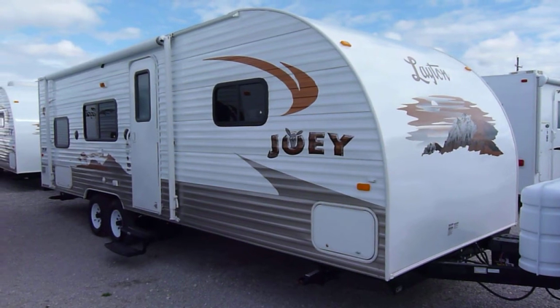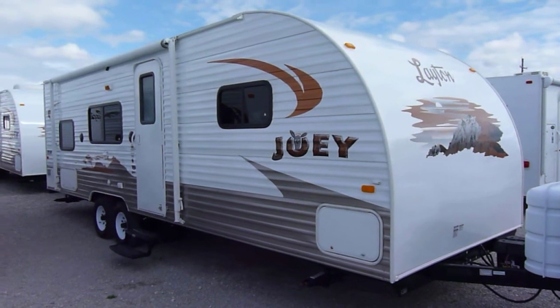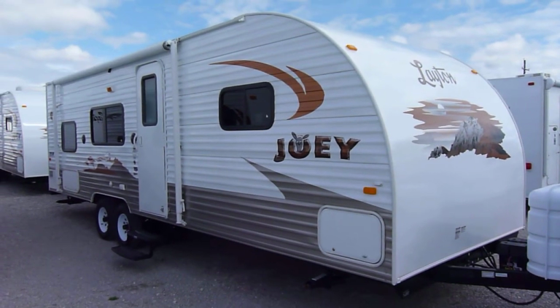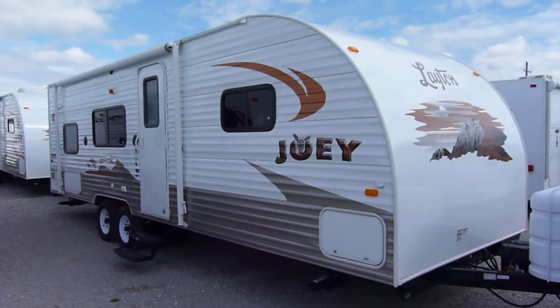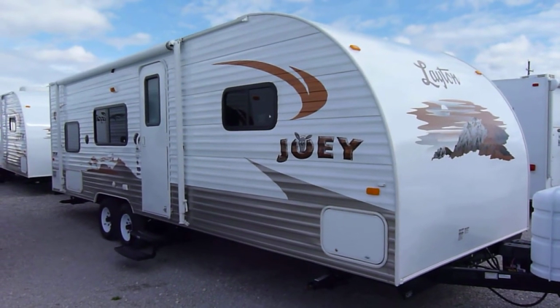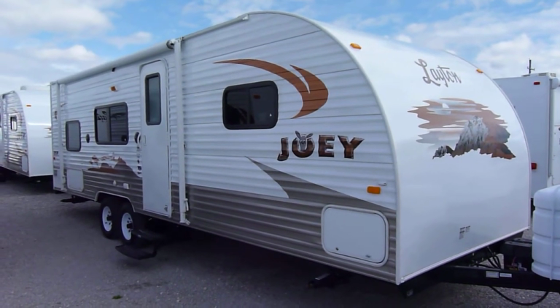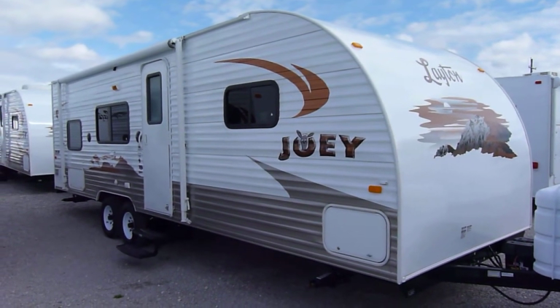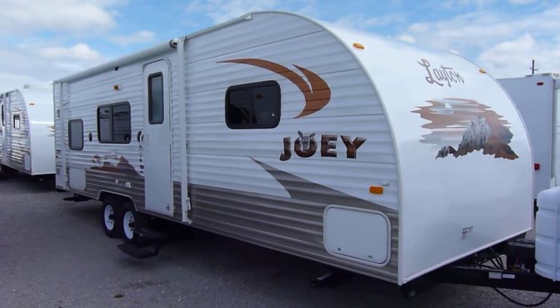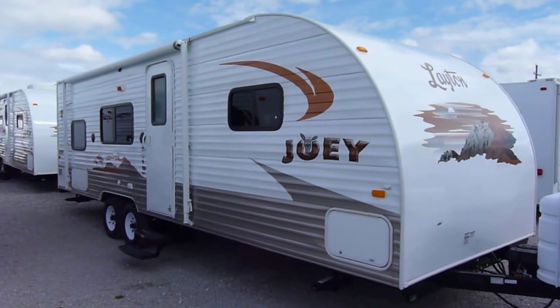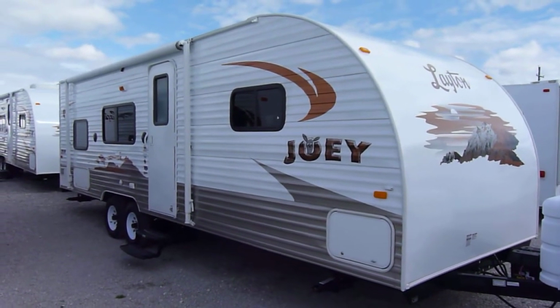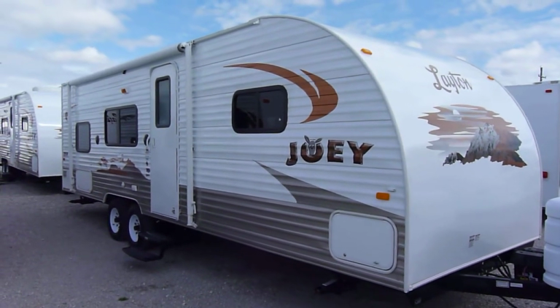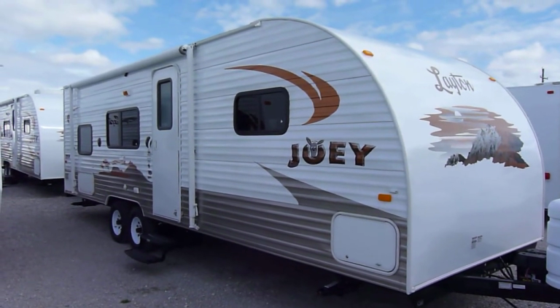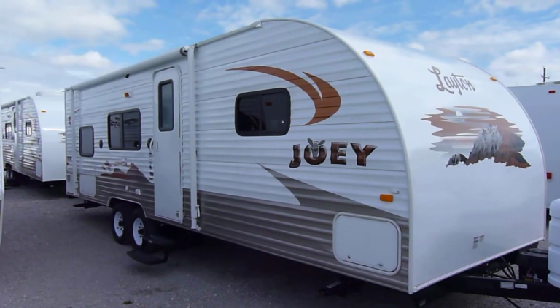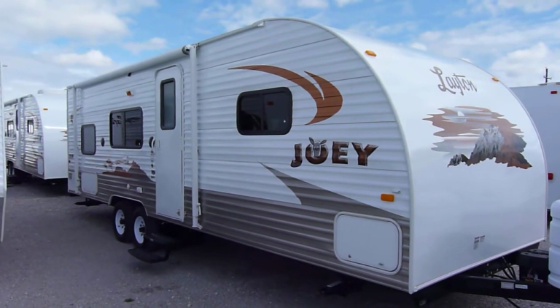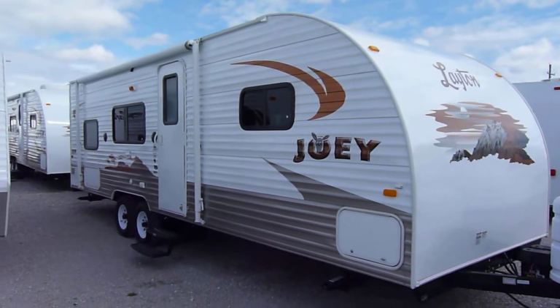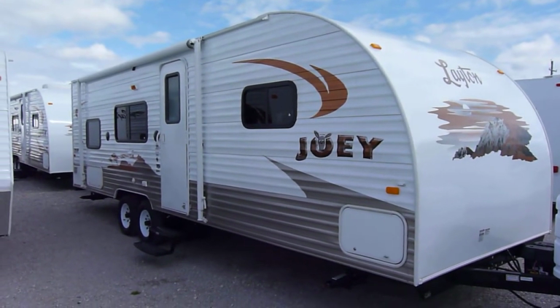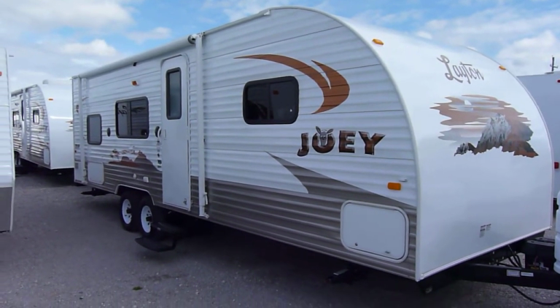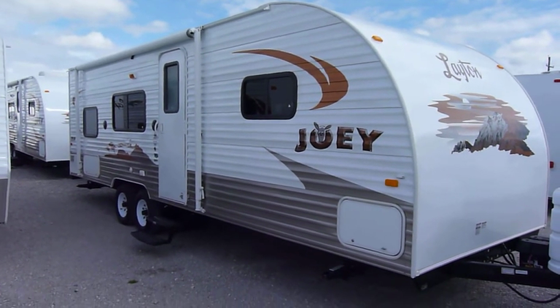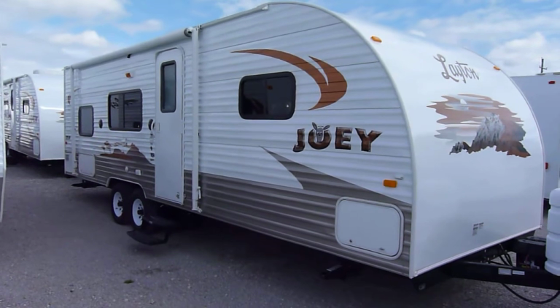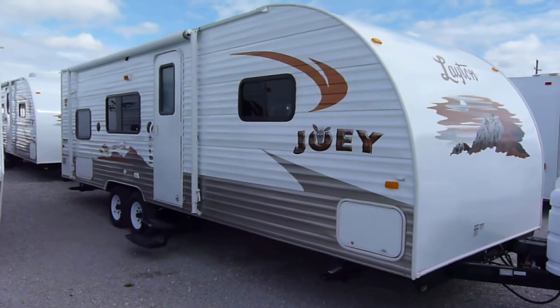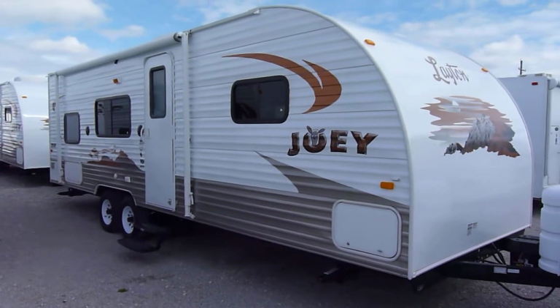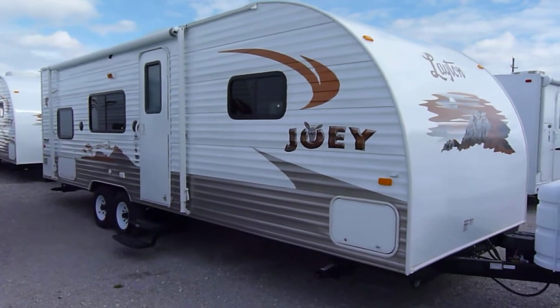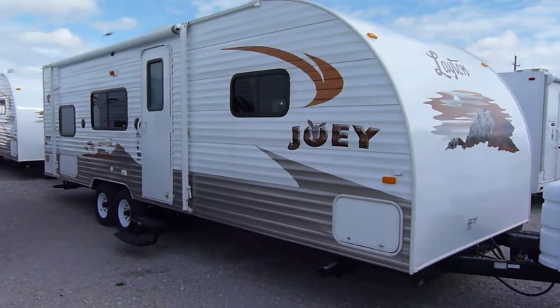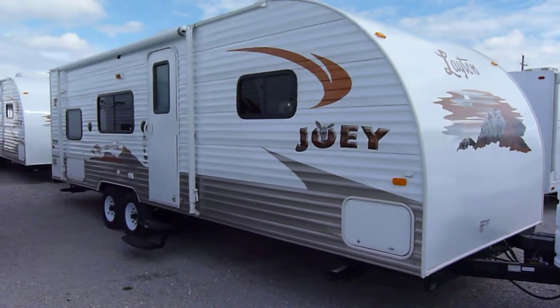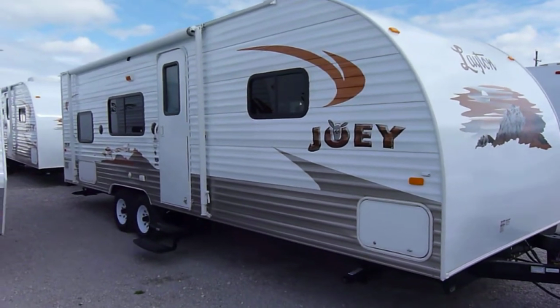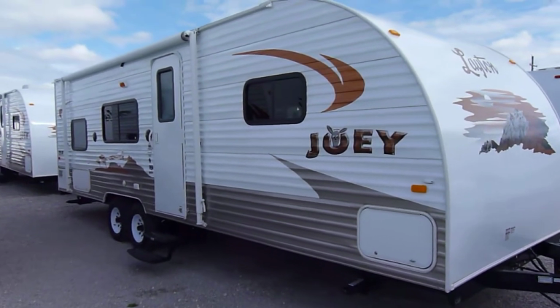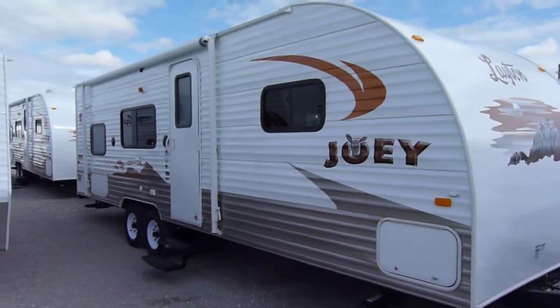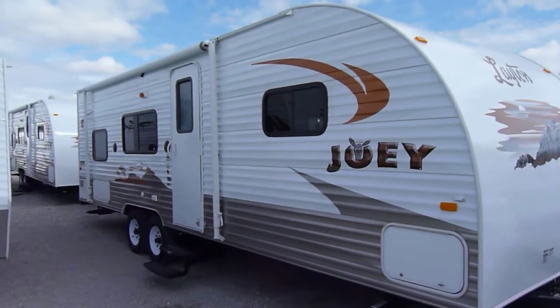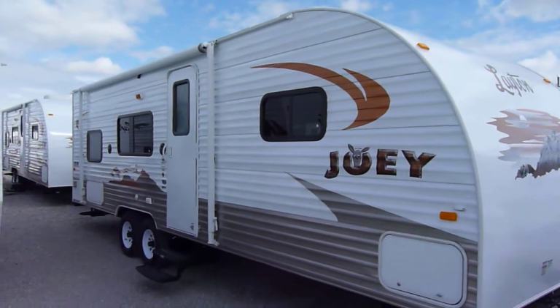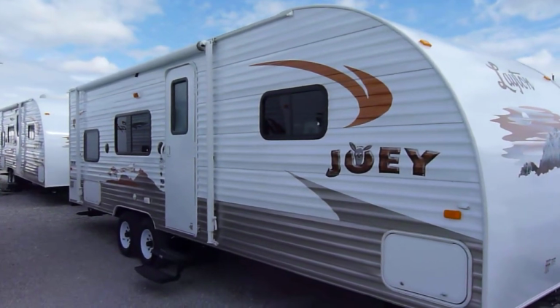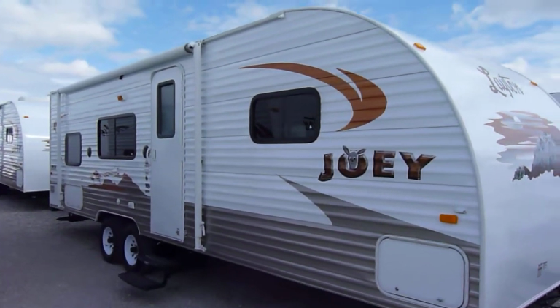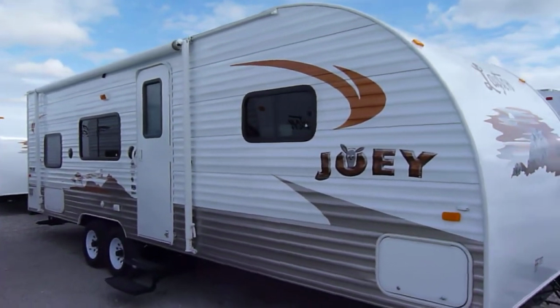This is a 2012 Leighton Joey Model 268. This presentation is brought to you by Terry Fraser's RV Center in Eldridge, Iowa.